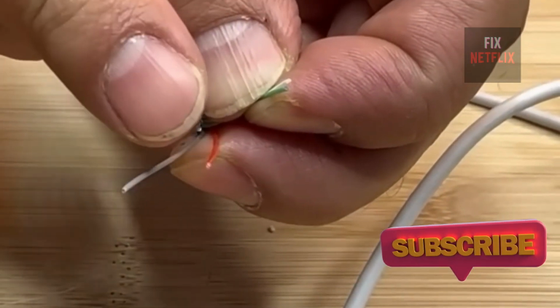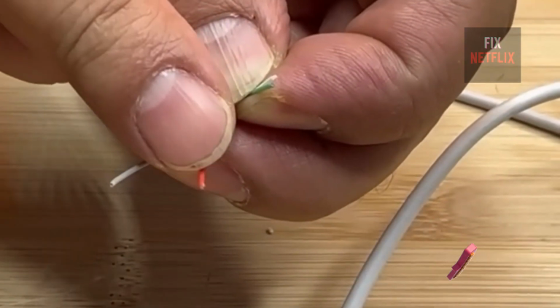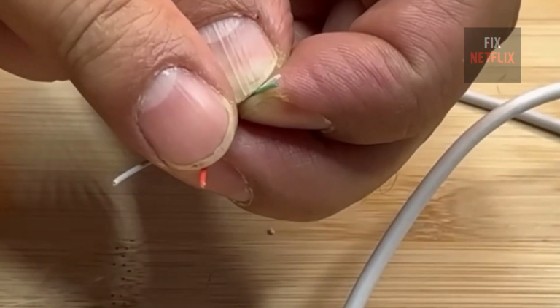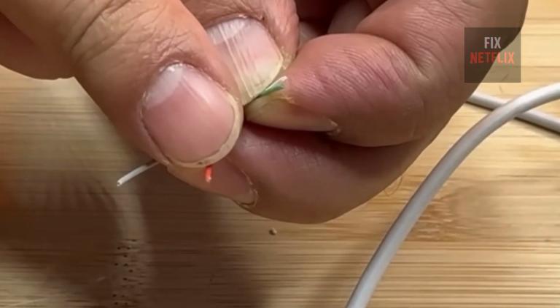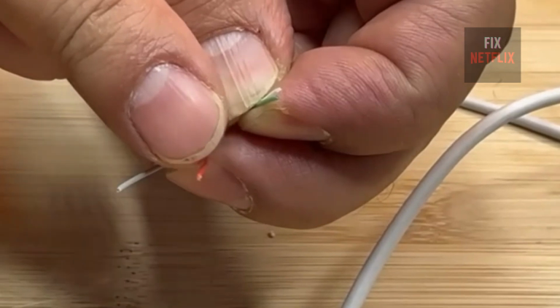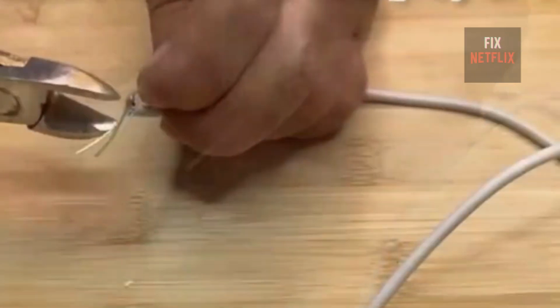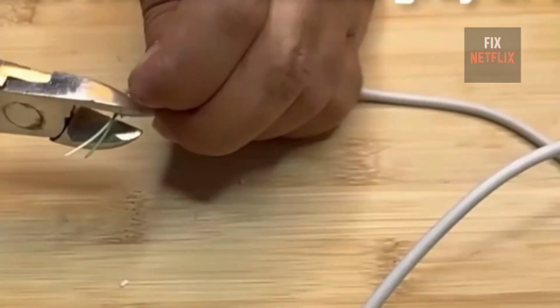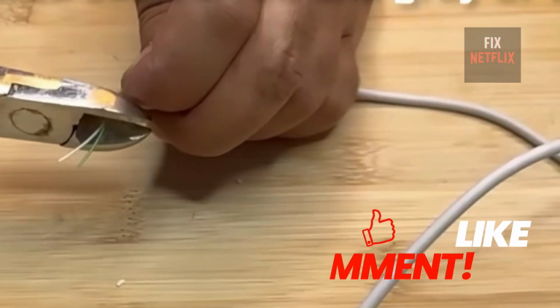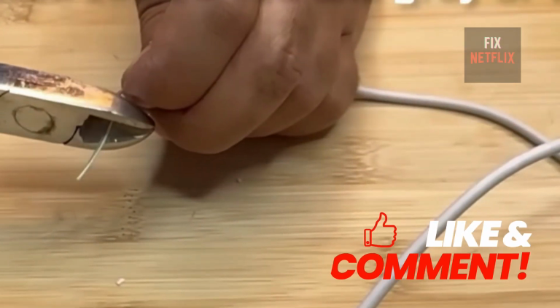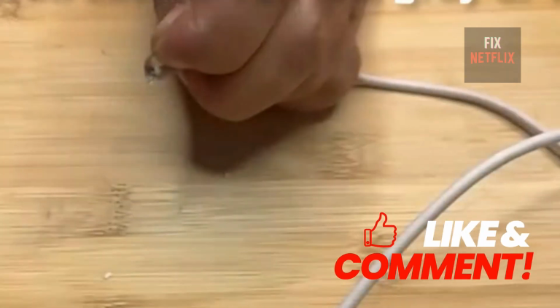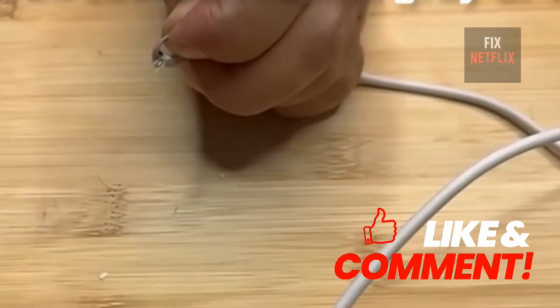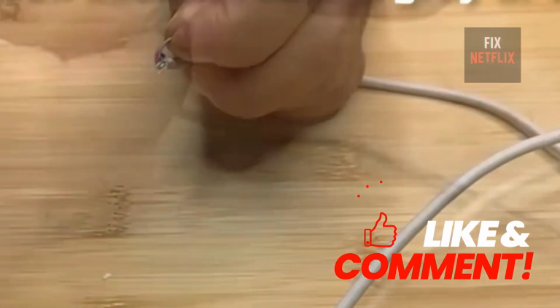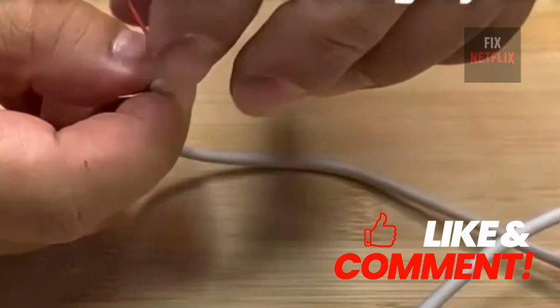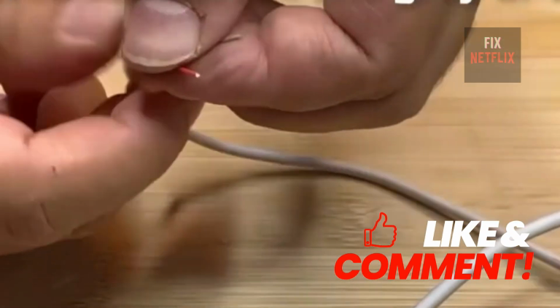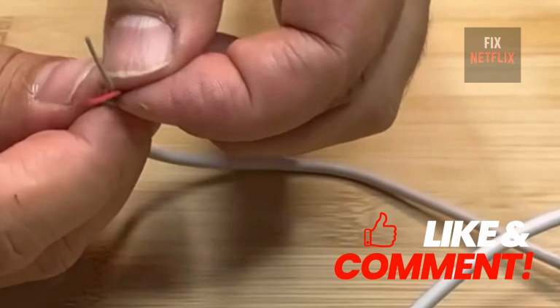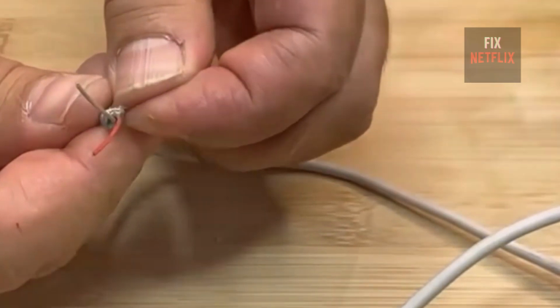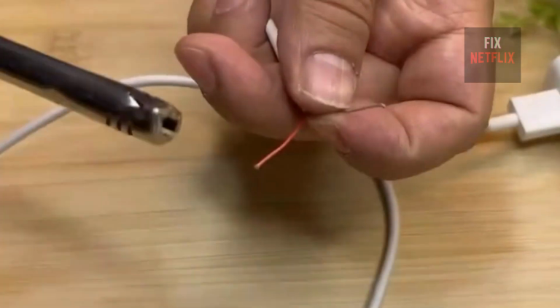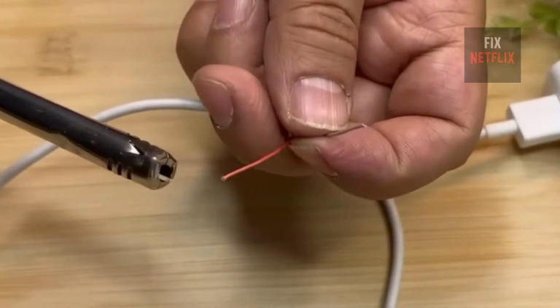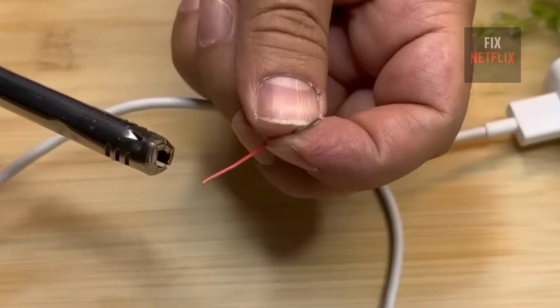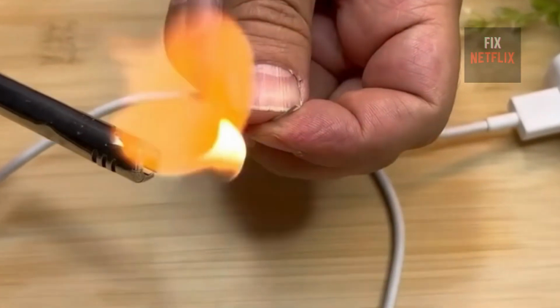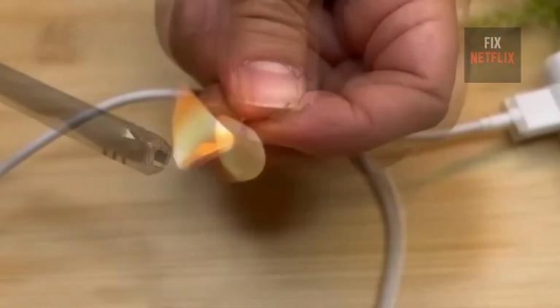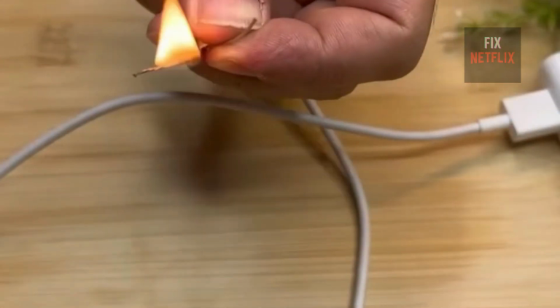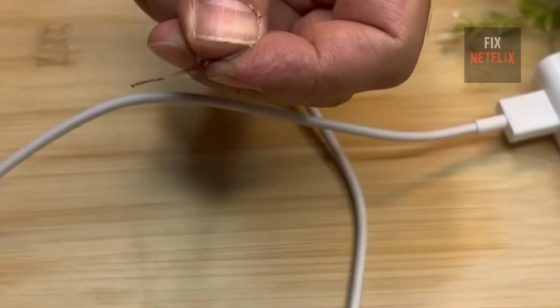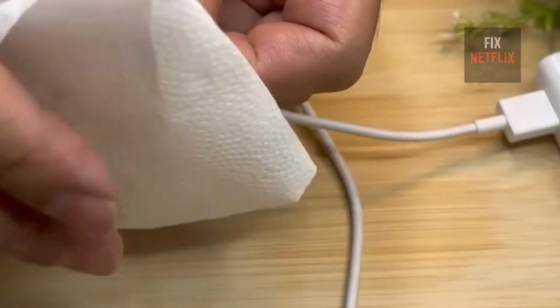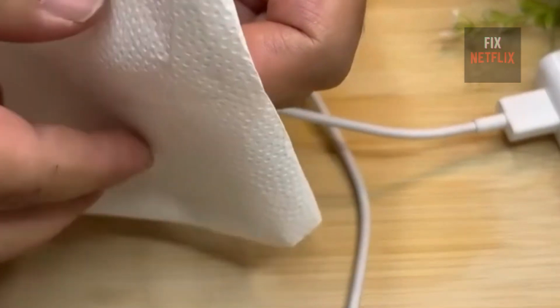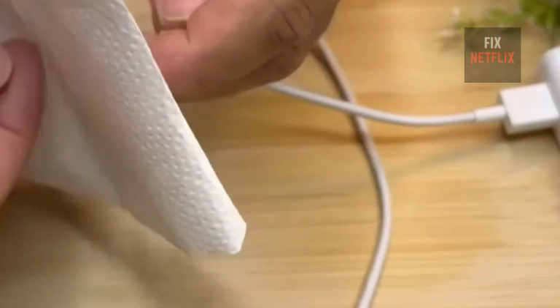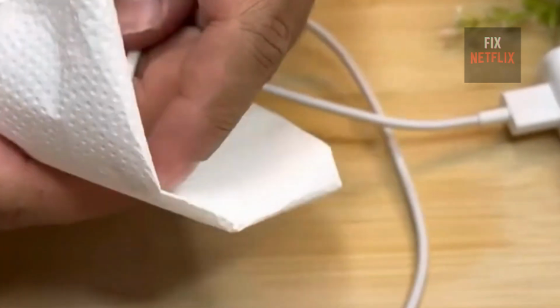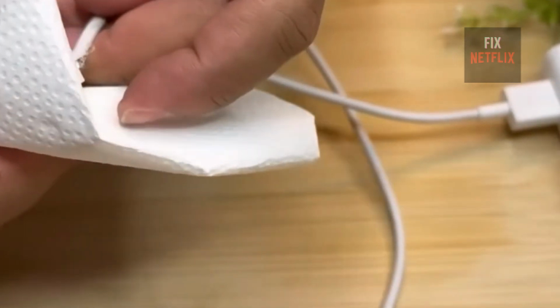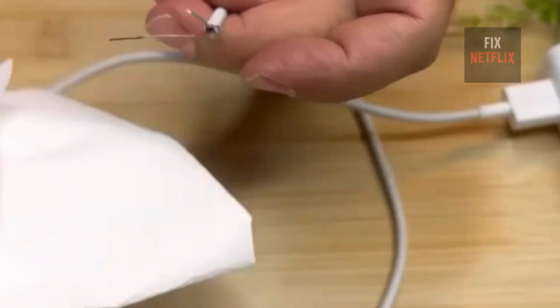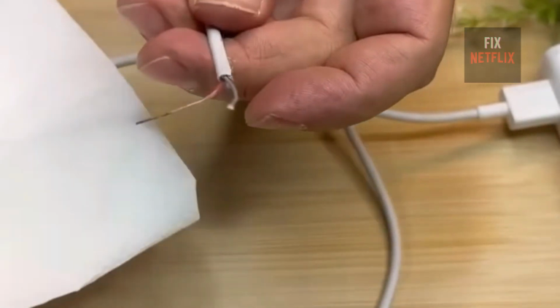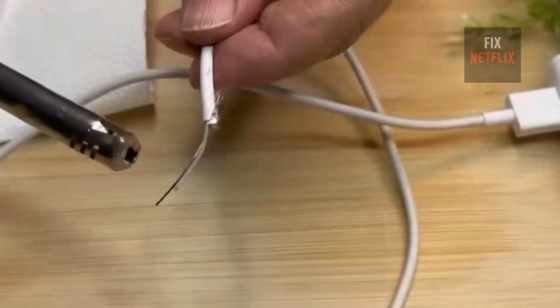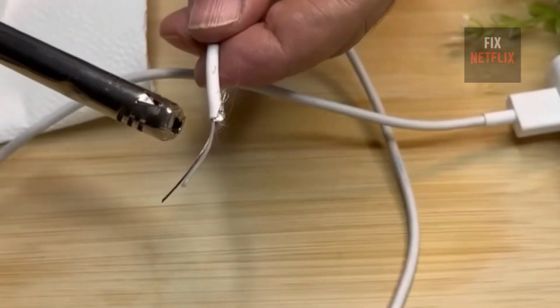Once we remove it, we are left with two cables inside. They usually come in two colors, but in my case there are four. Now we will strip the two colored cables — red and either gray or black. When finished, it should look like this.